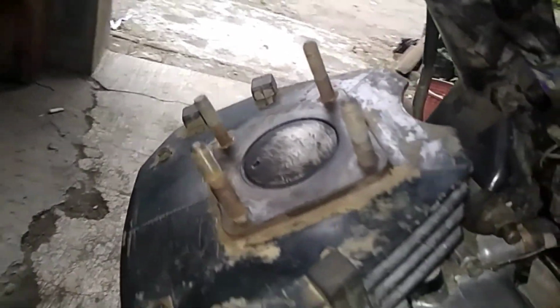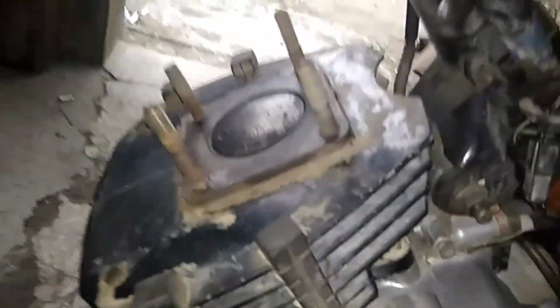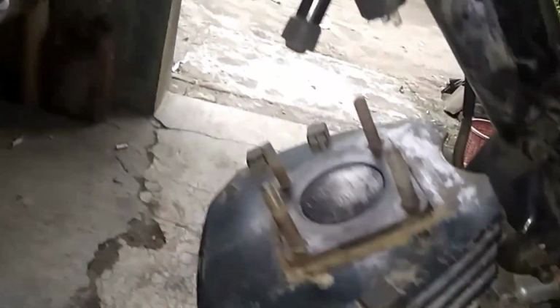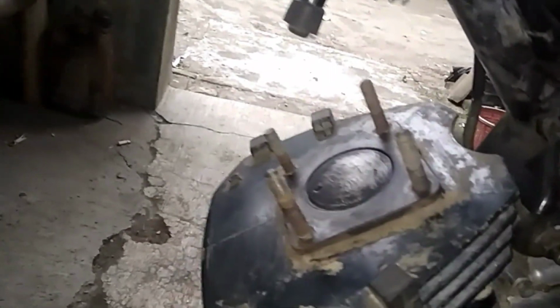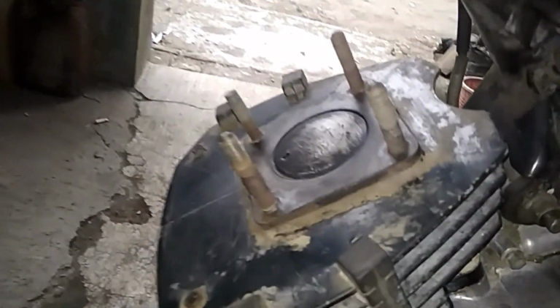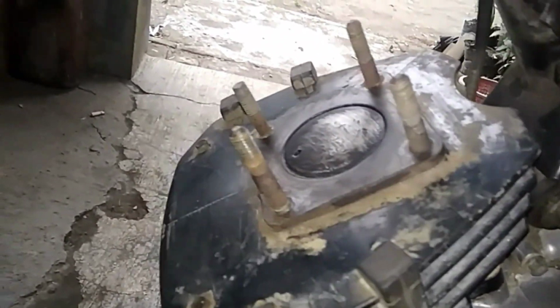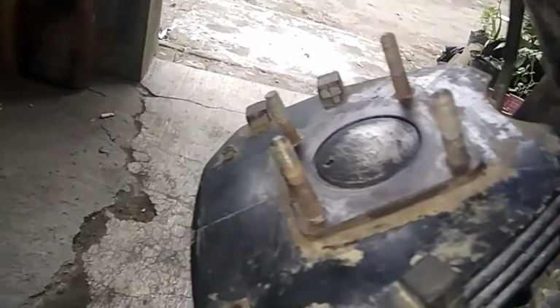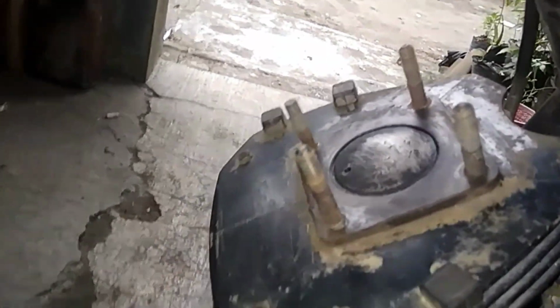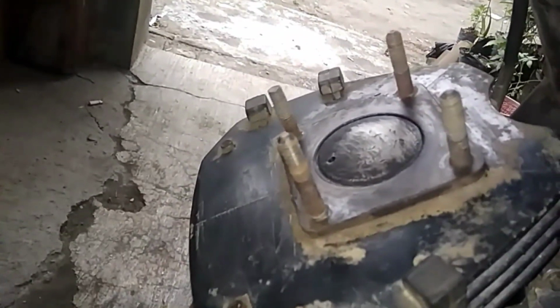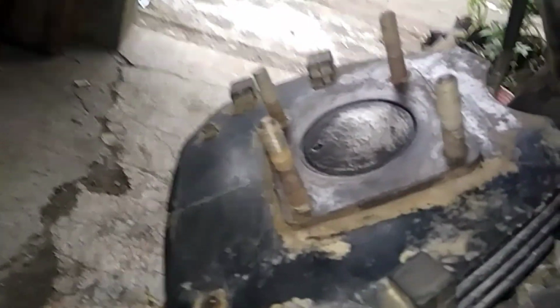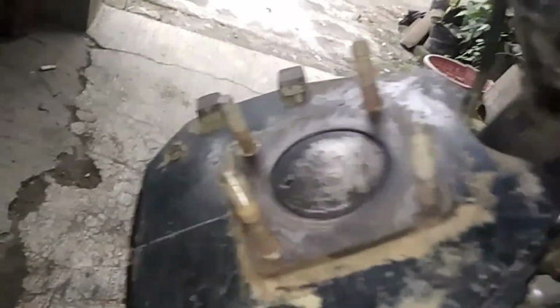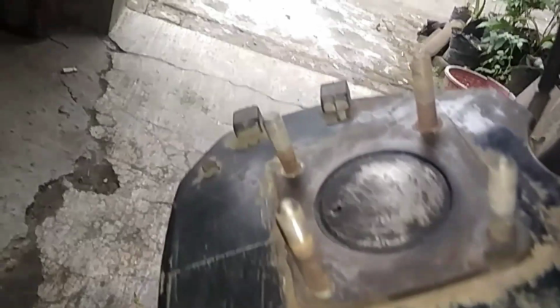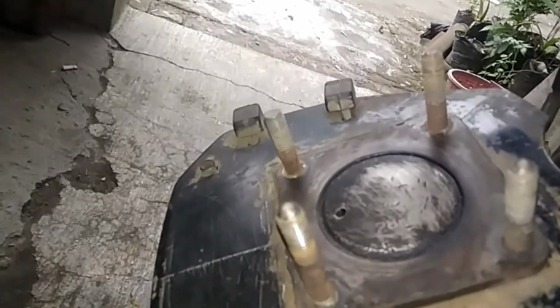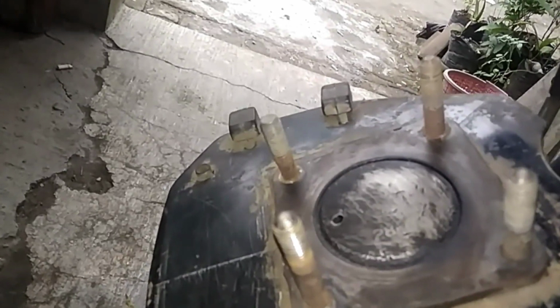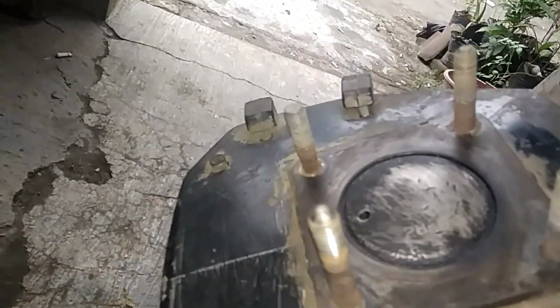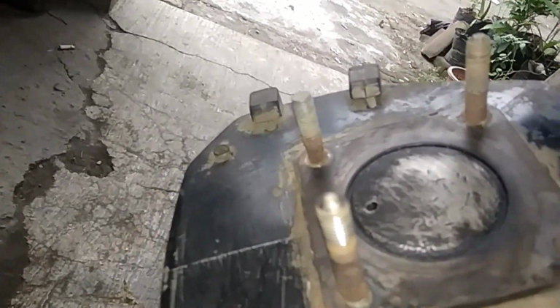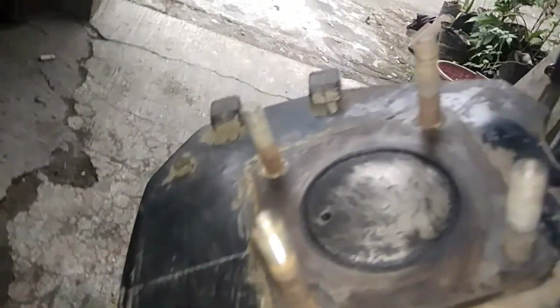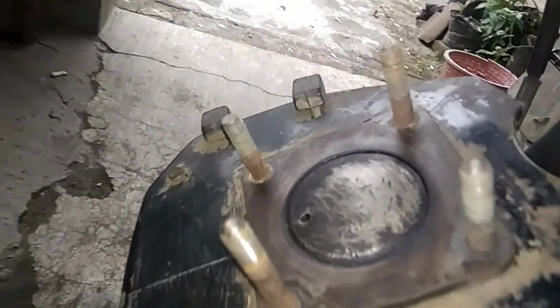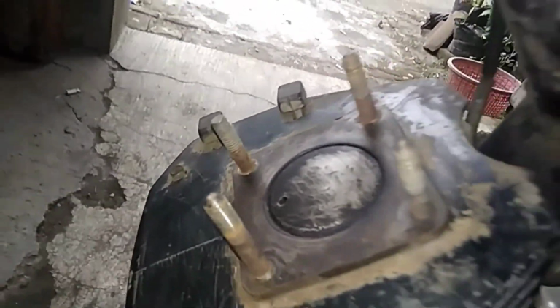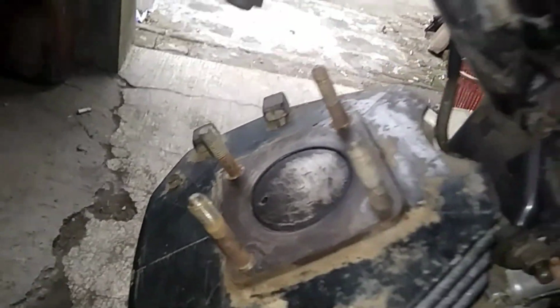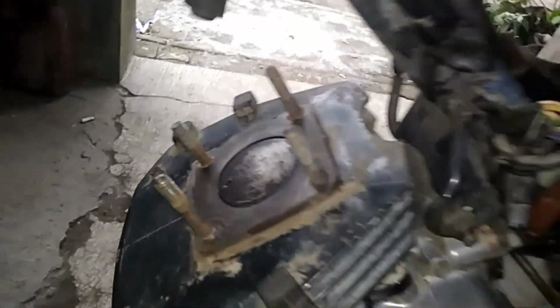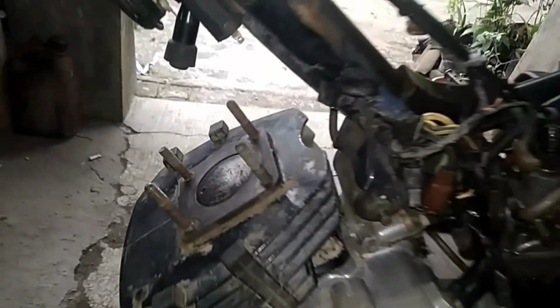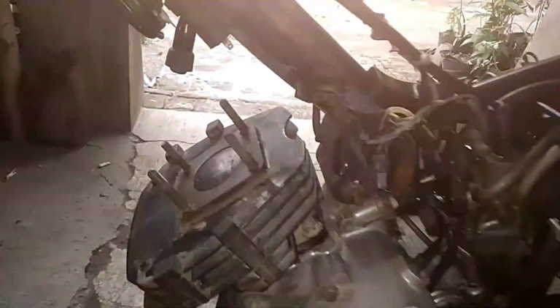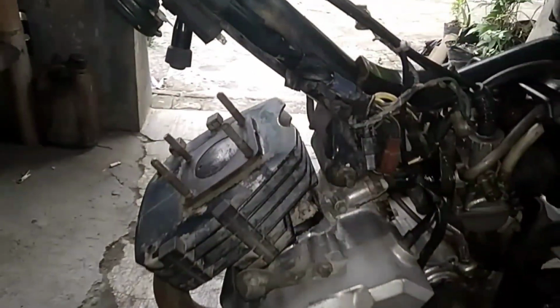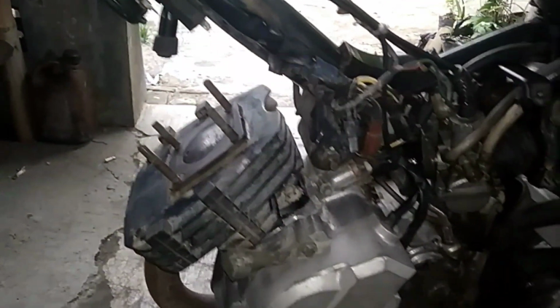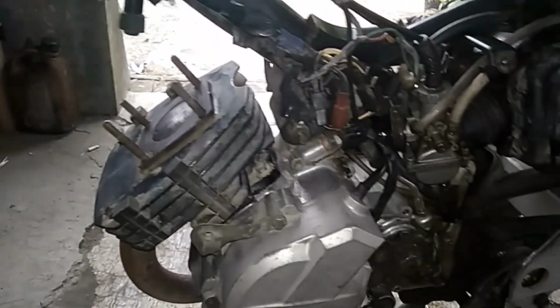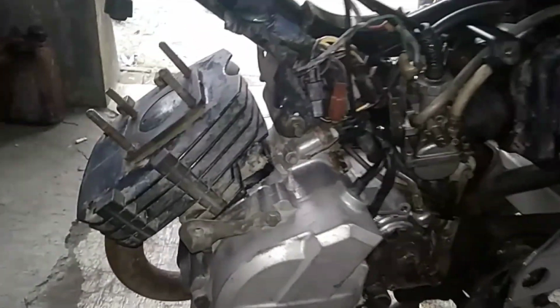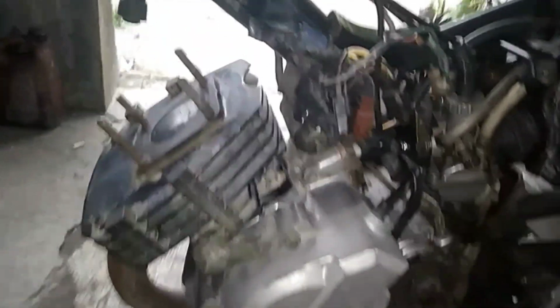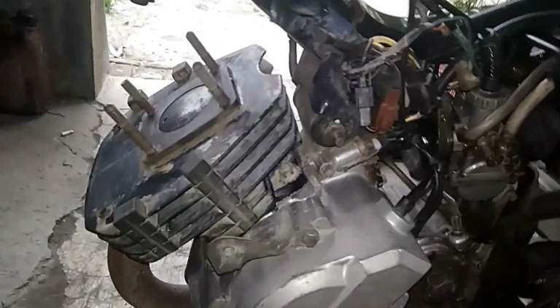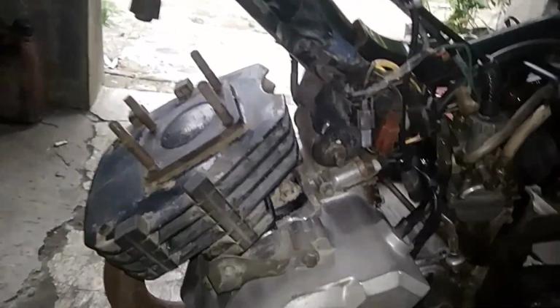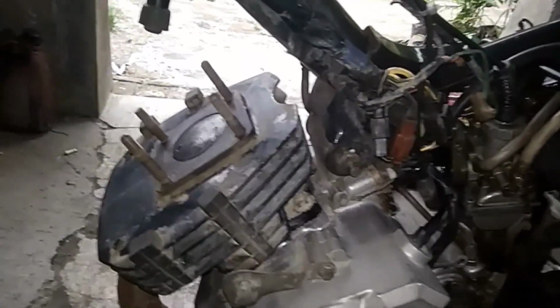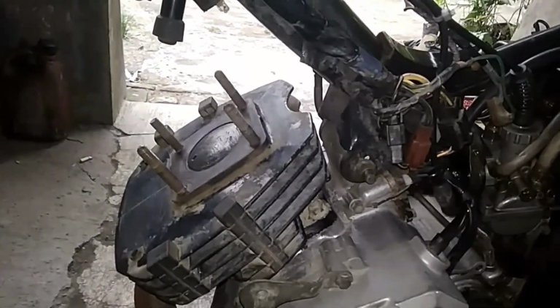Seneng banget dapat motor yang masih standar, 17 tahun masih 0, 28F0 ya (very happy to get a bike that's still stock — 17 years and still size 0, 28F0). Sampai sini dulu kita coba pasang lagi nanti, terima kasih dan mampir ke channel saya (that's all for now, we'll reassemble later — thank you and visit my channel).